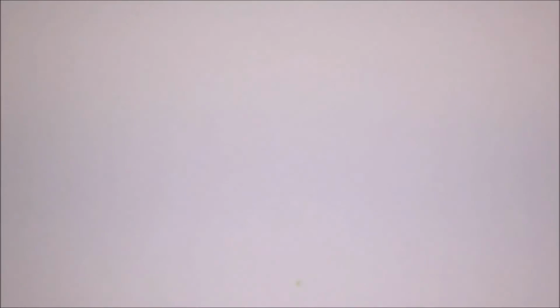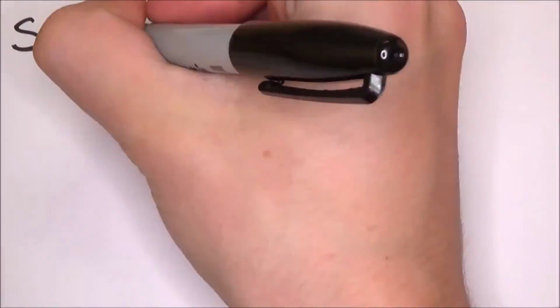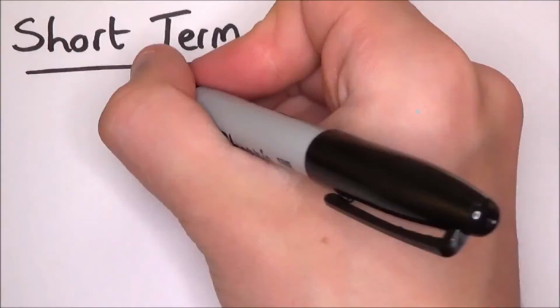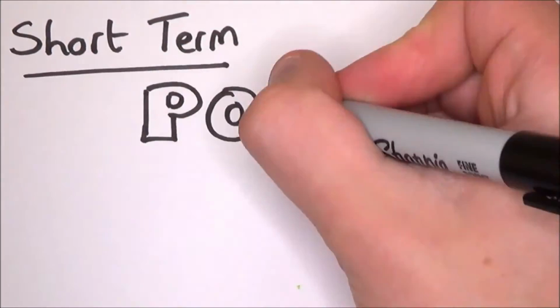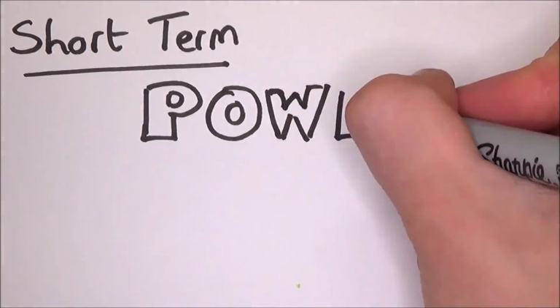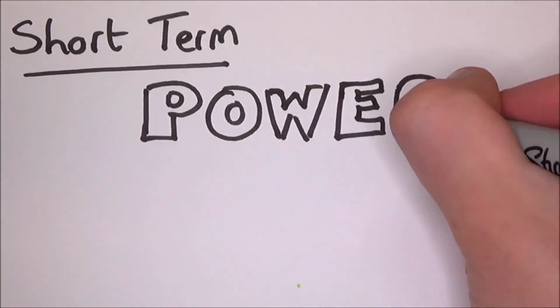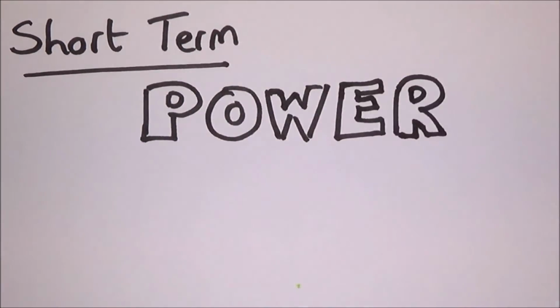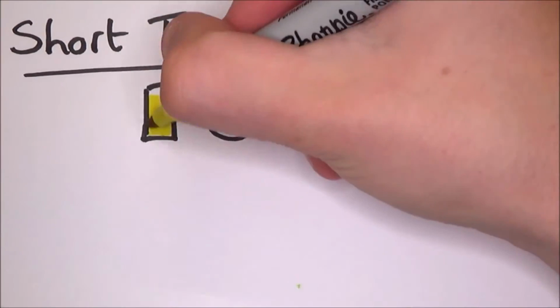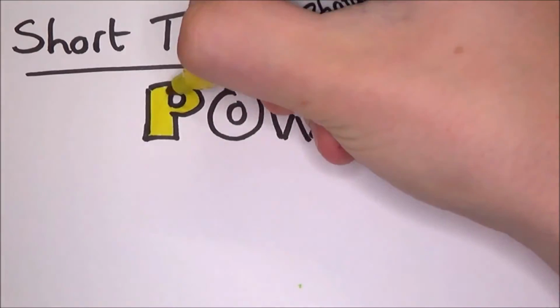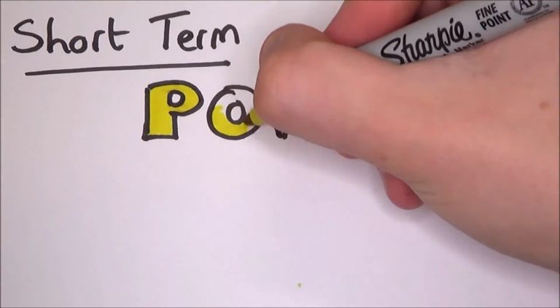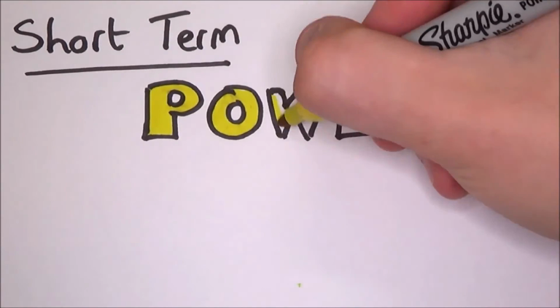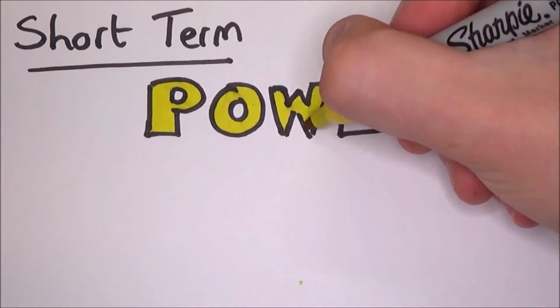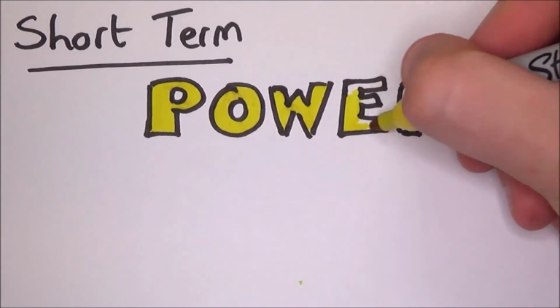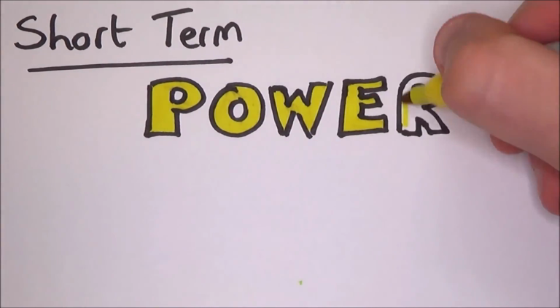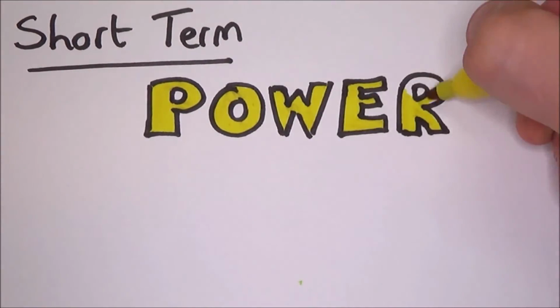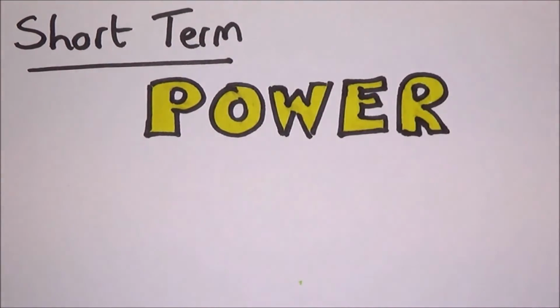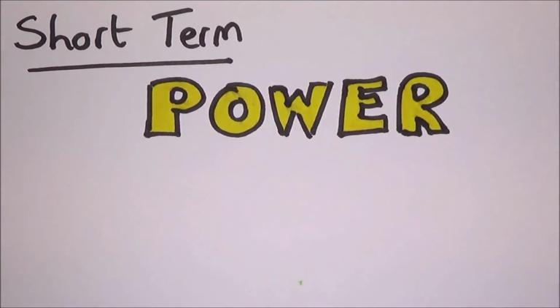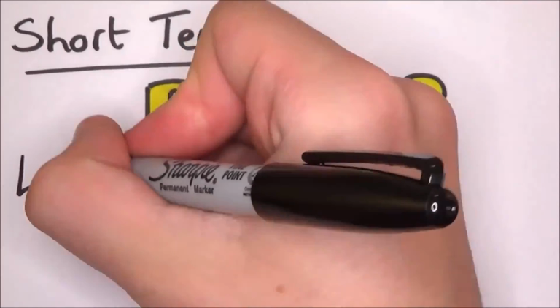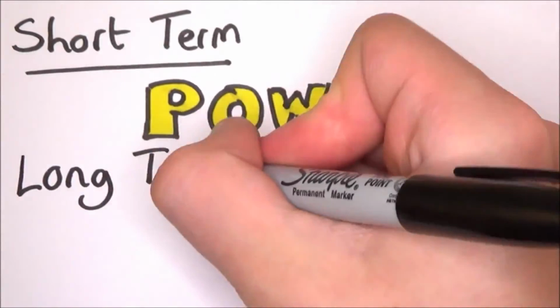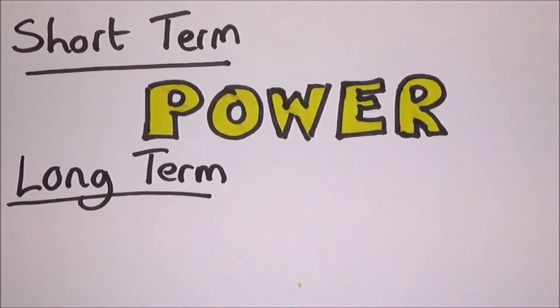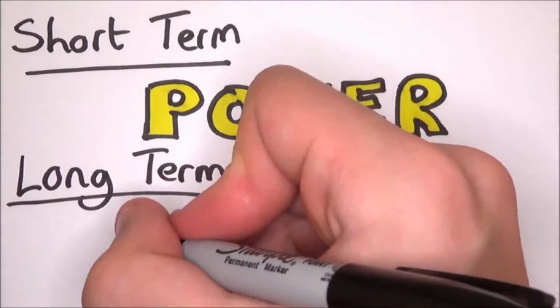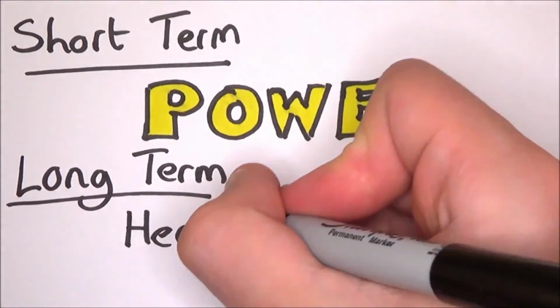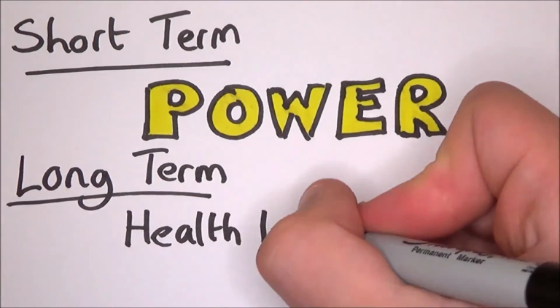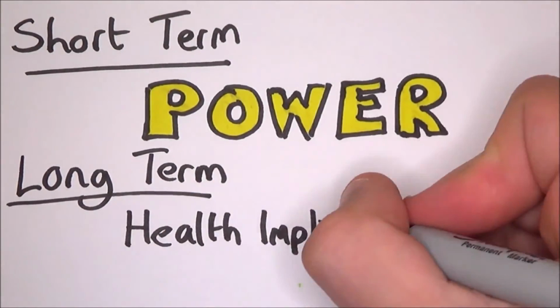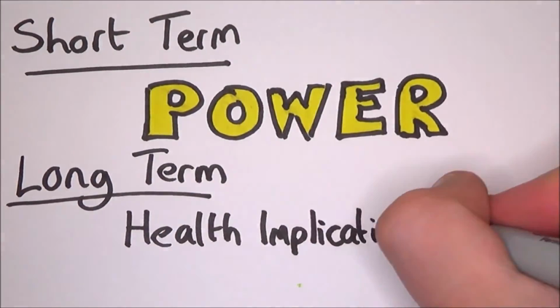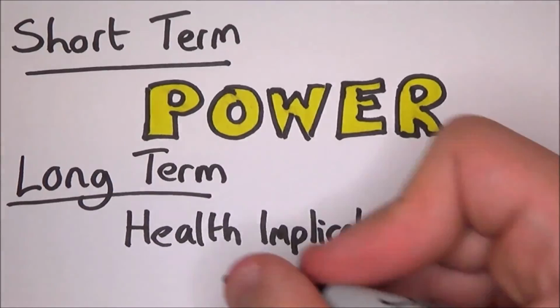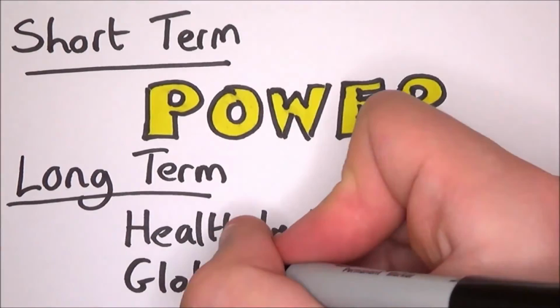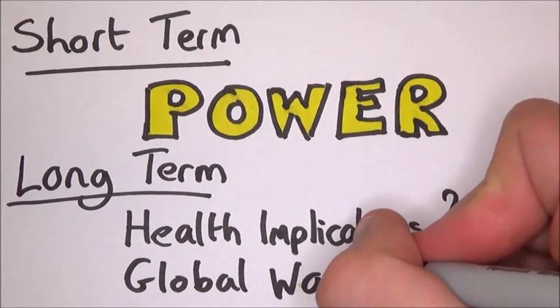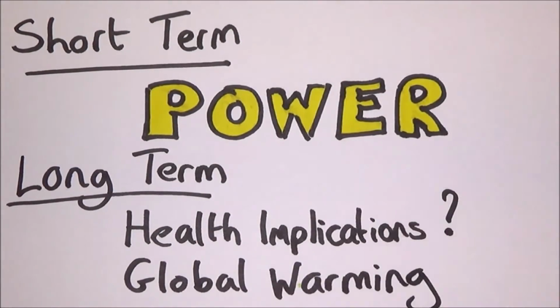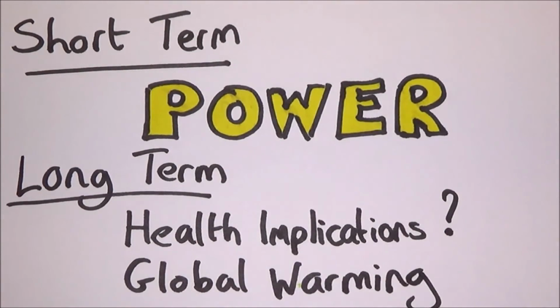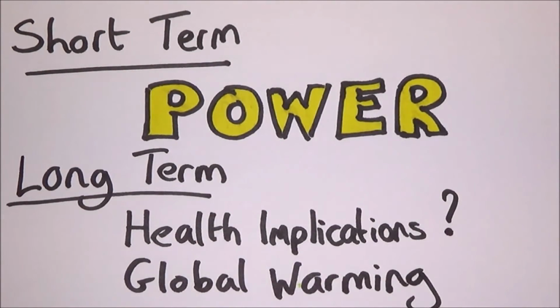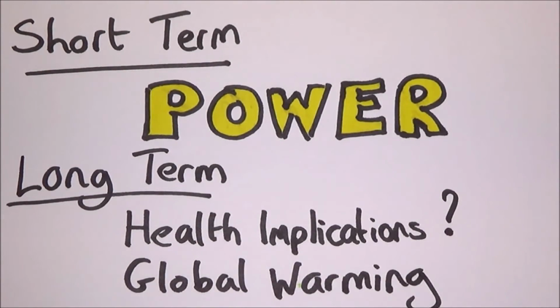In the short term, we are looking at lots of cheaper energy for us to live our daily lives. However, in the long term, we could be looking at serious health implications and accelerated global warming. So is it worth it?